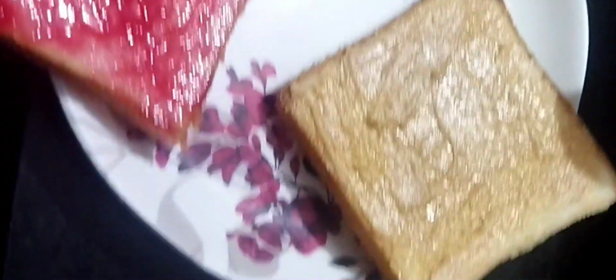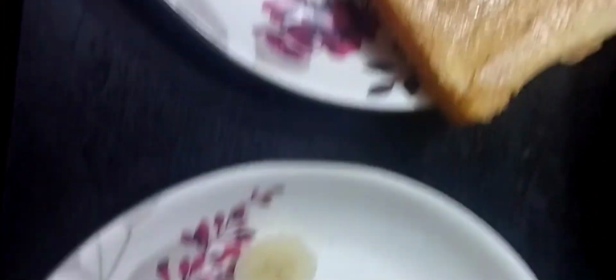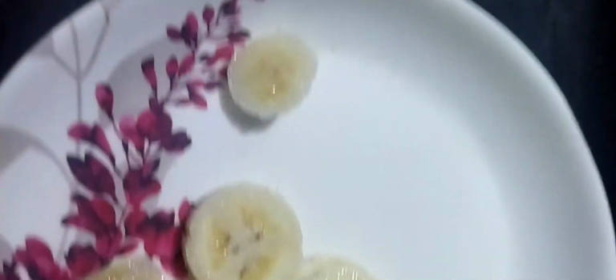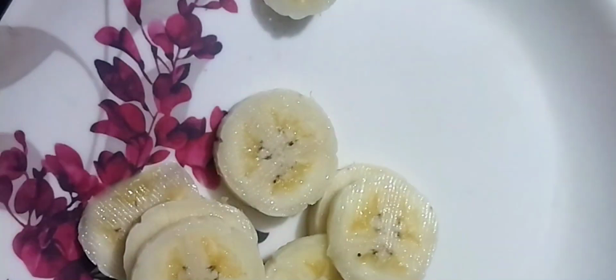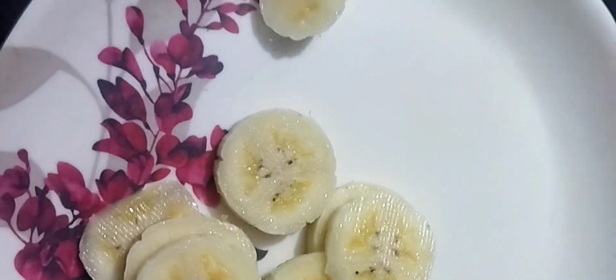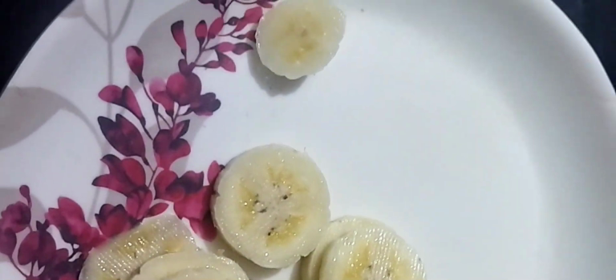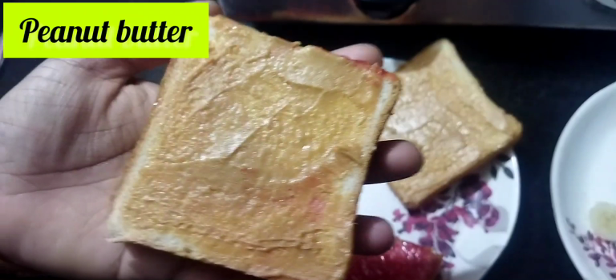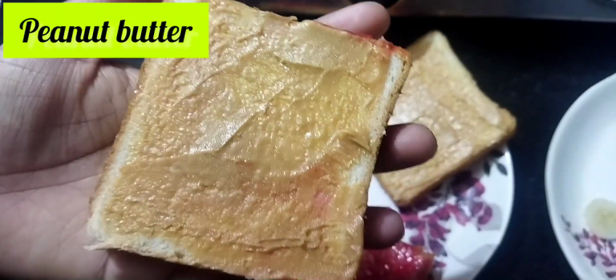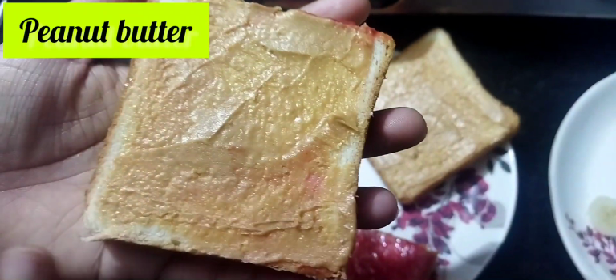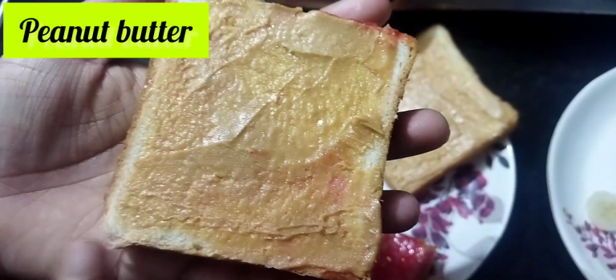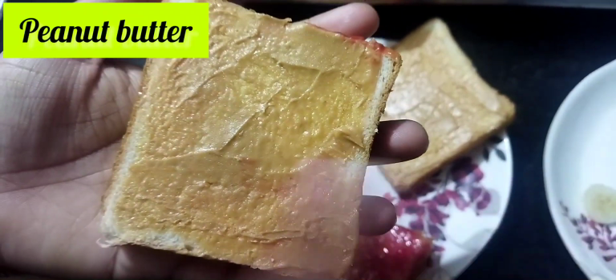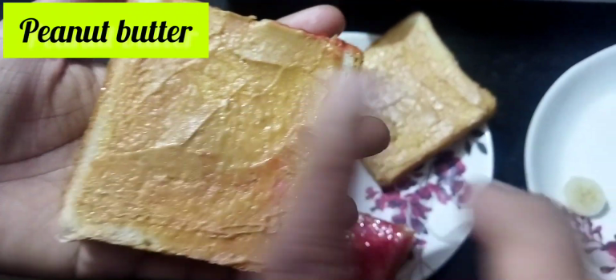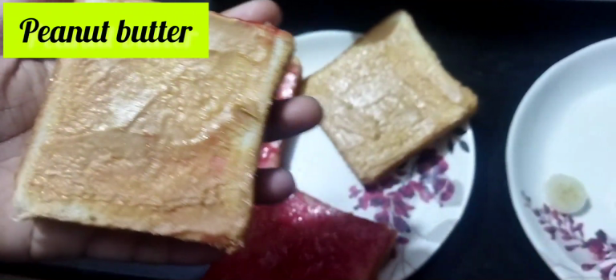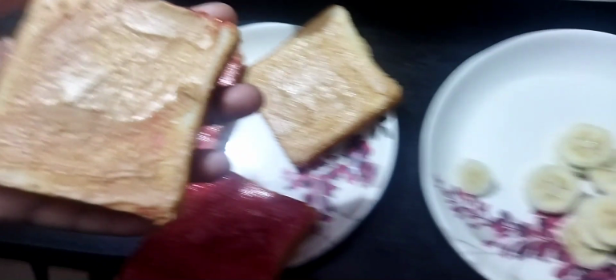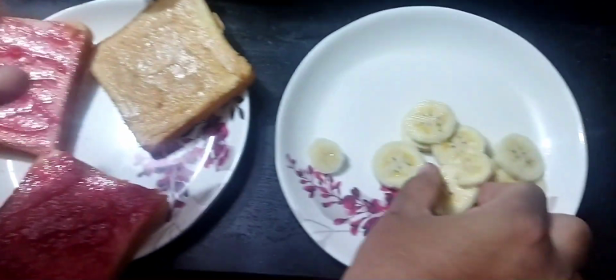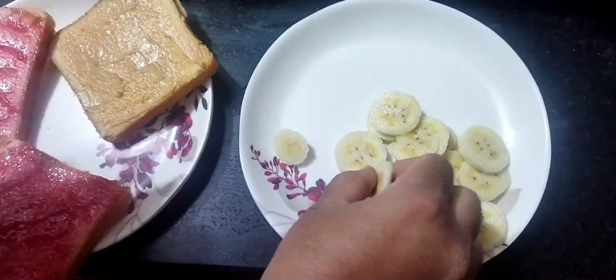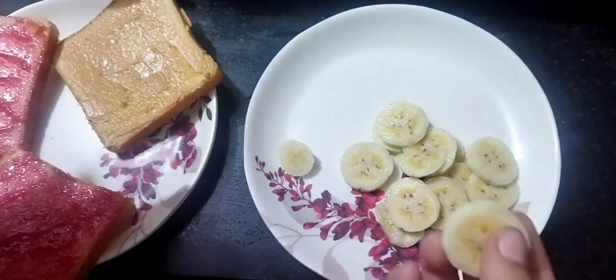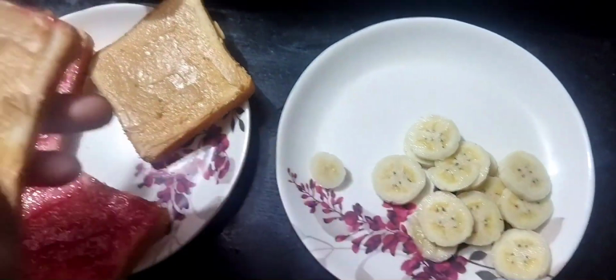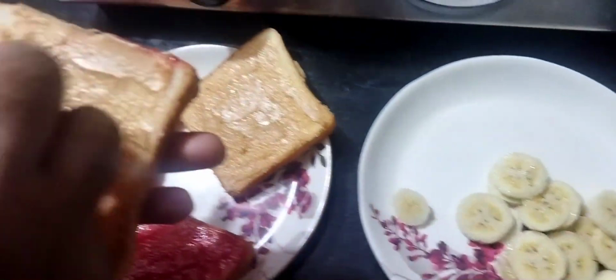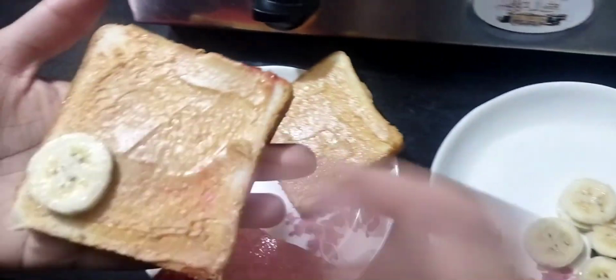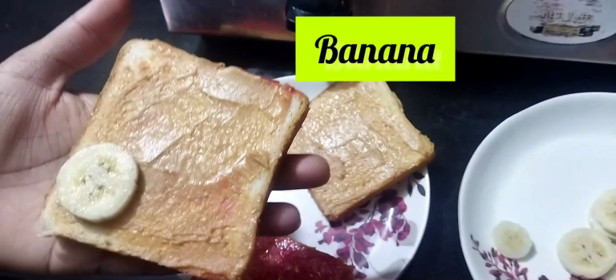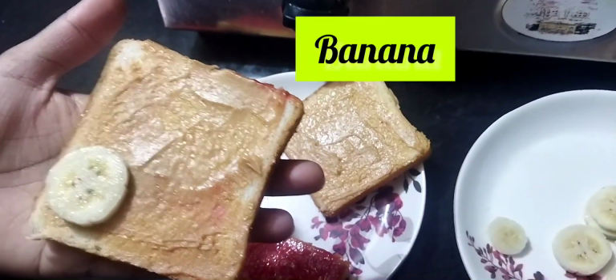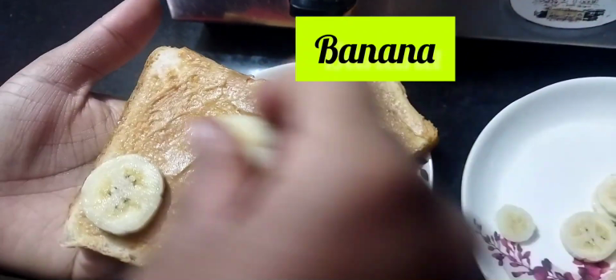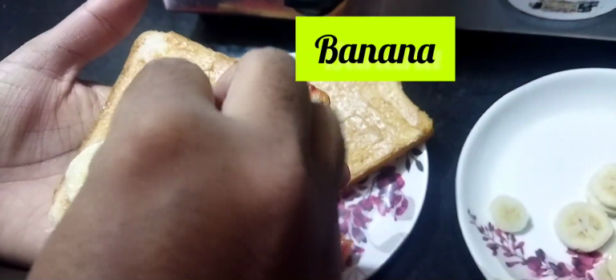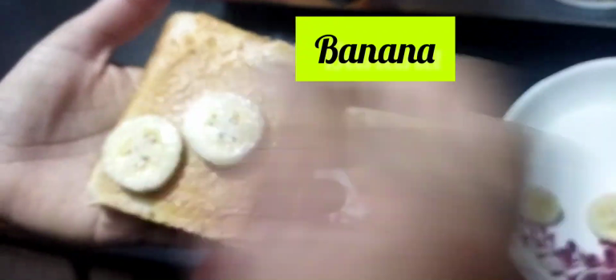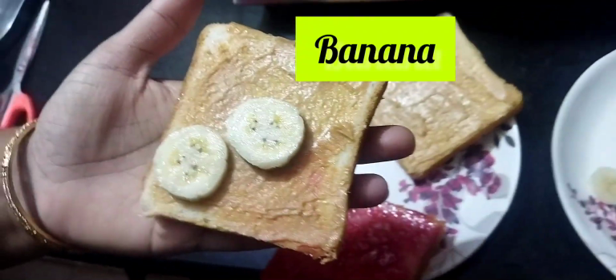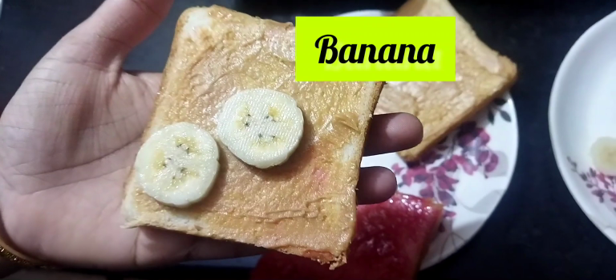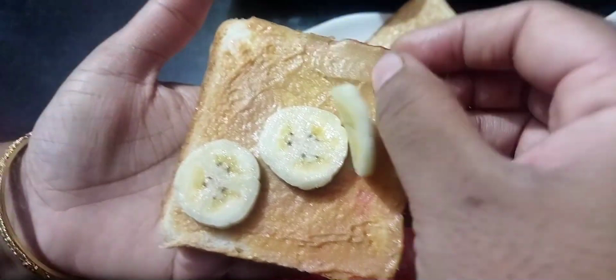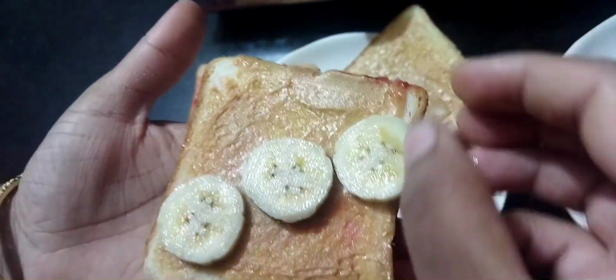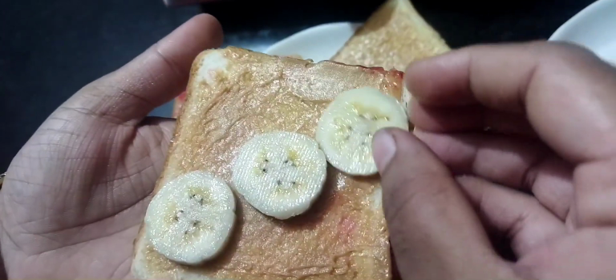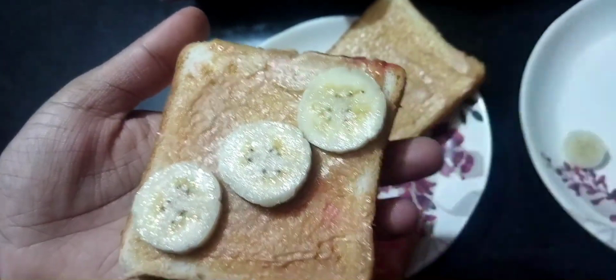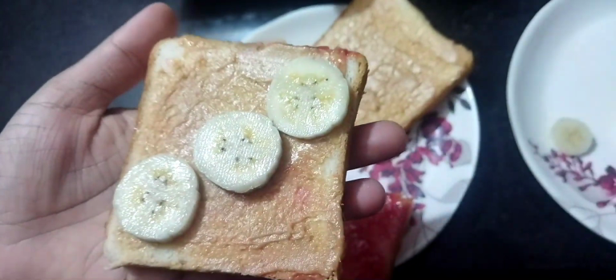First, spread the peanut butter and spread it. And then add the banana. You can use the banana.